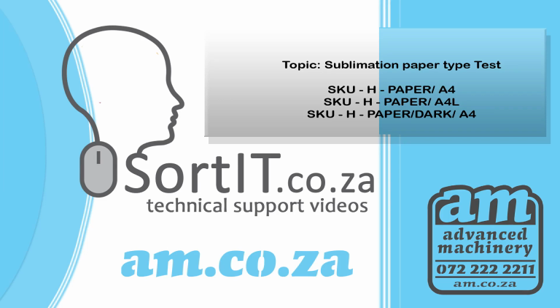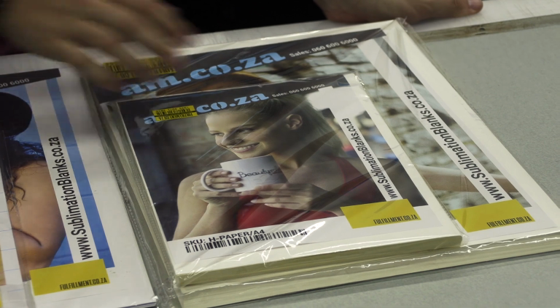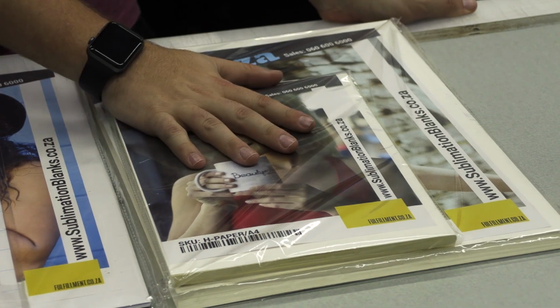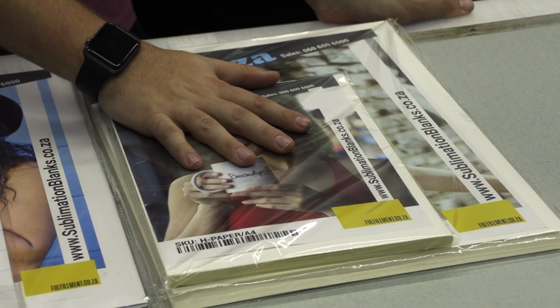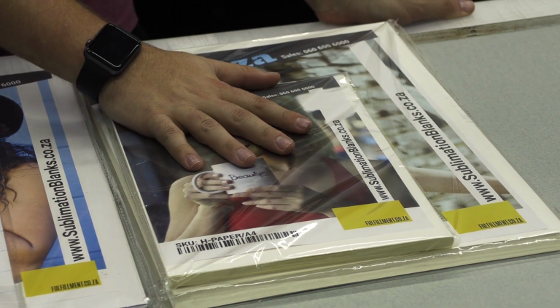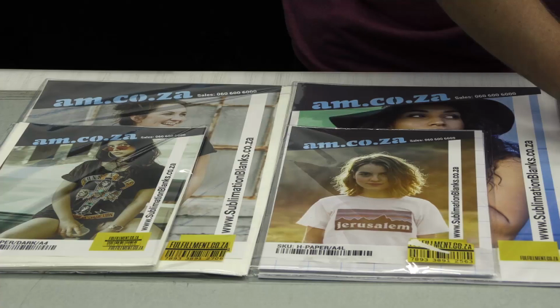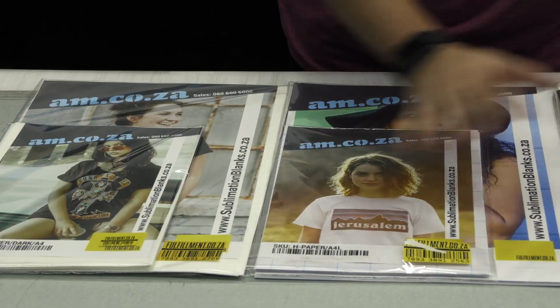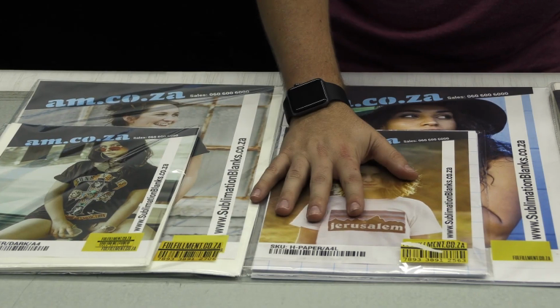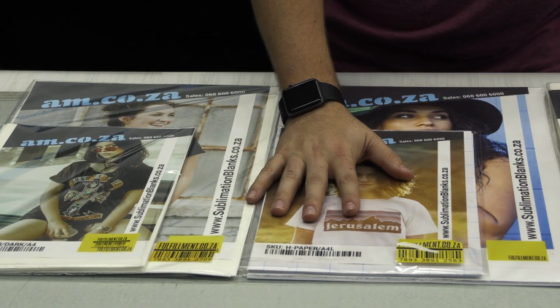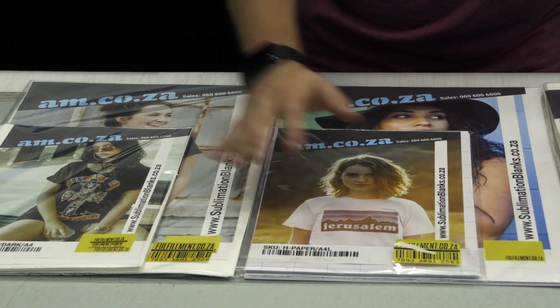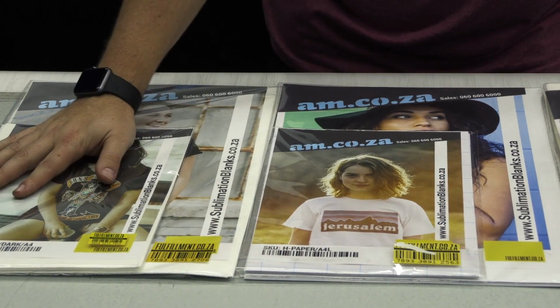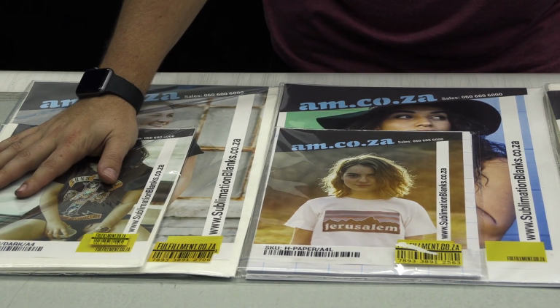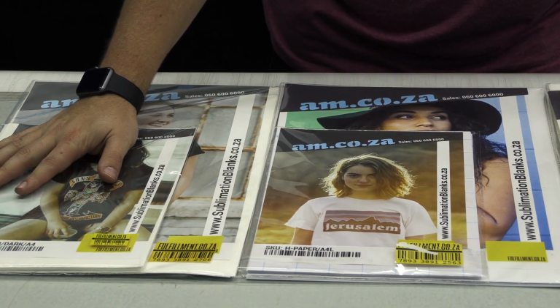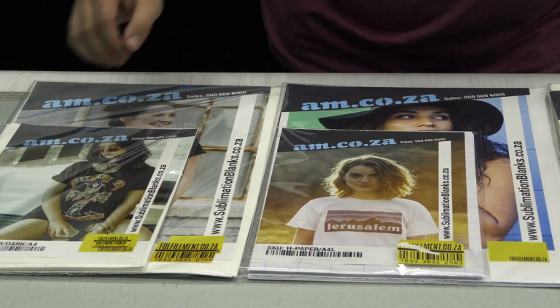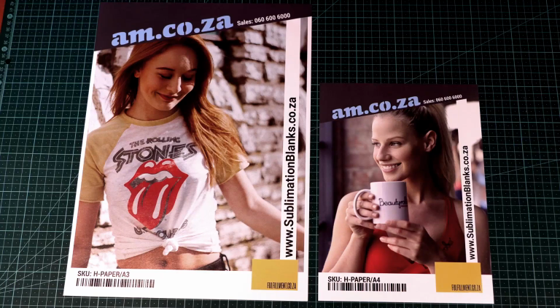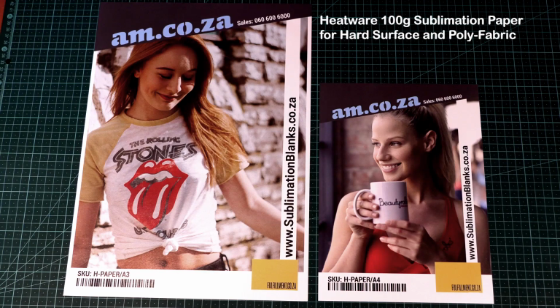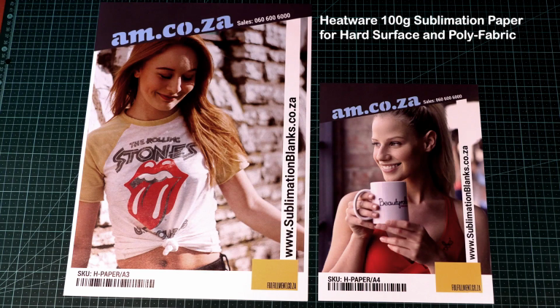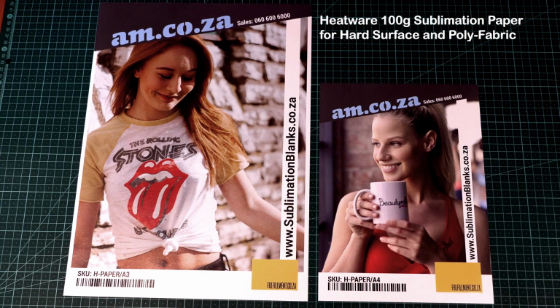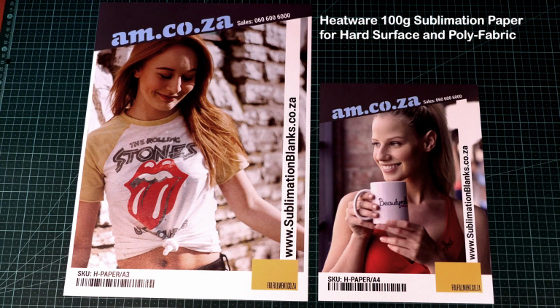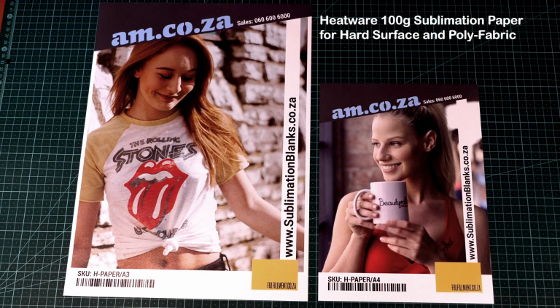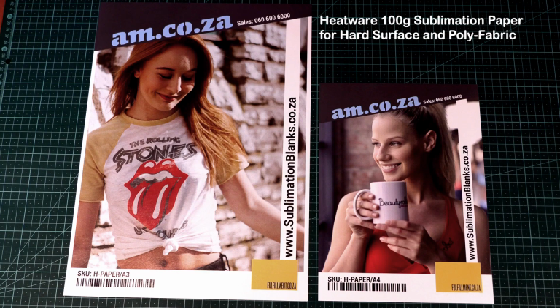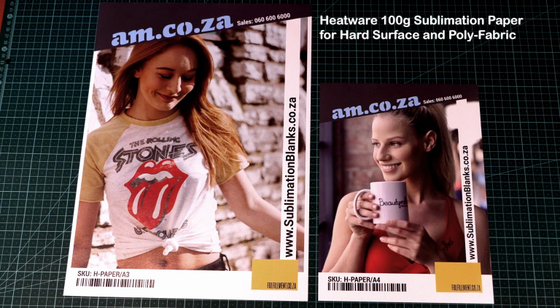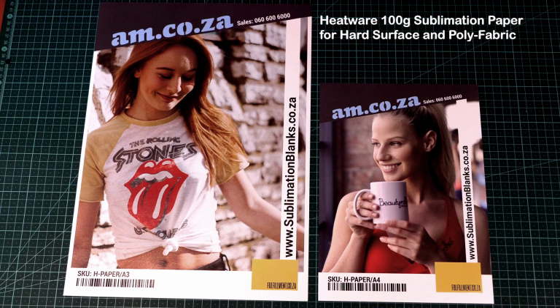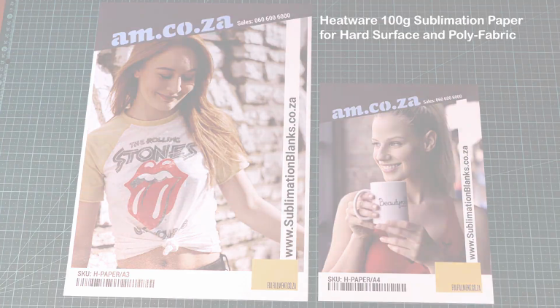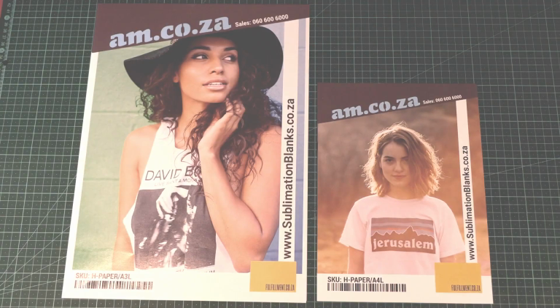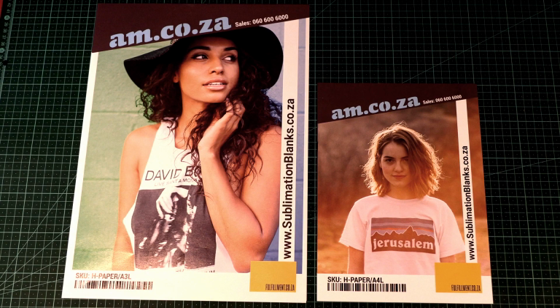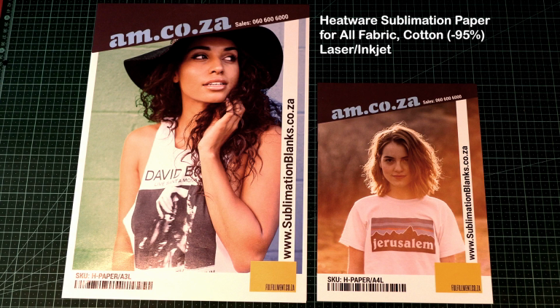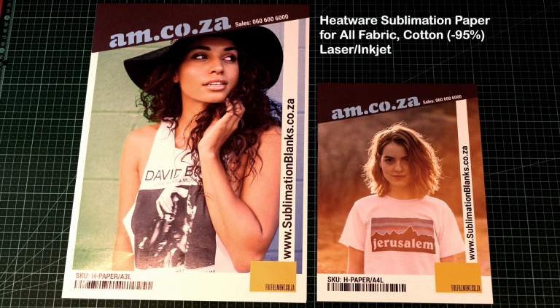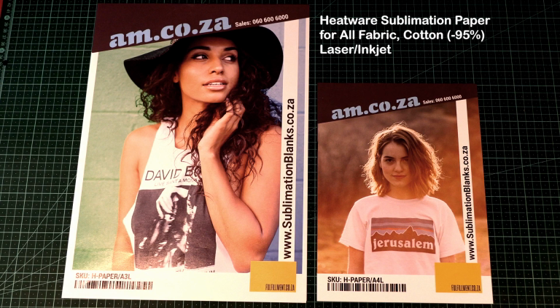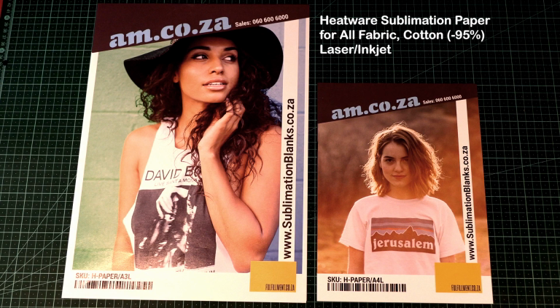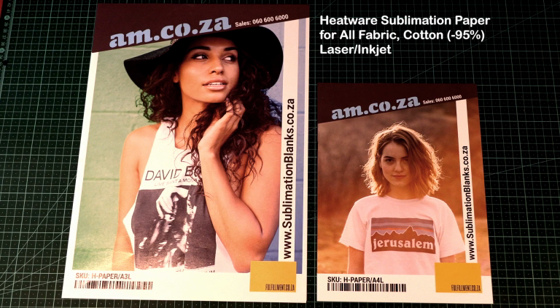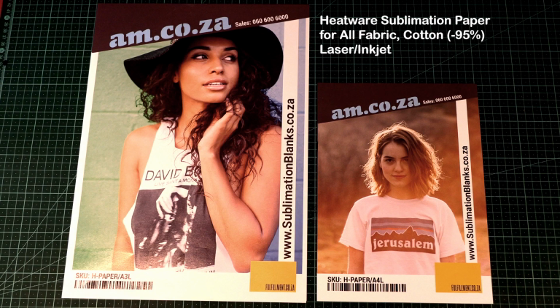Here are three different kinds of sublimation heat transfer paper types sold at am.co.za. First, Heatwear 100g sublimation paper for hard surfaces and polyfabric. Second, Heatwear sublimation paper for light cotton fabric.